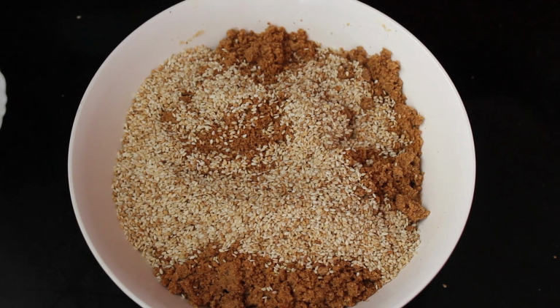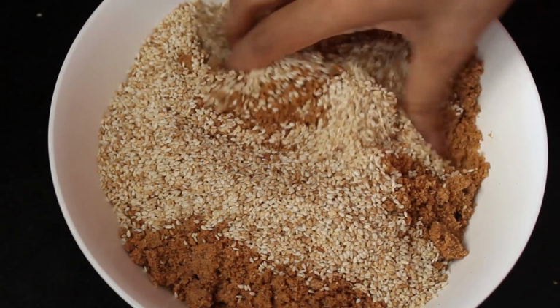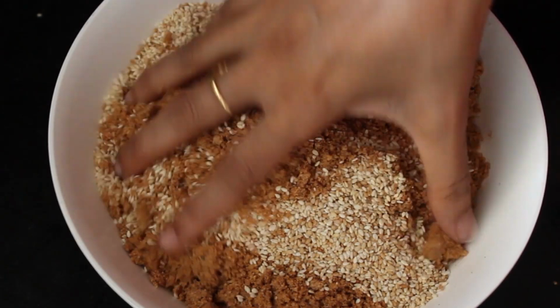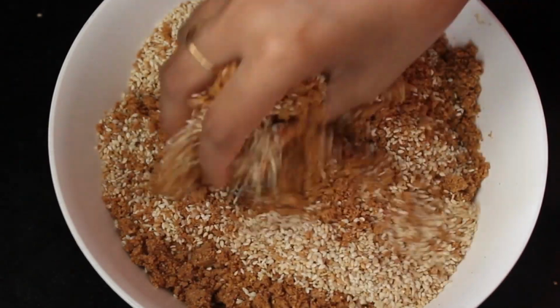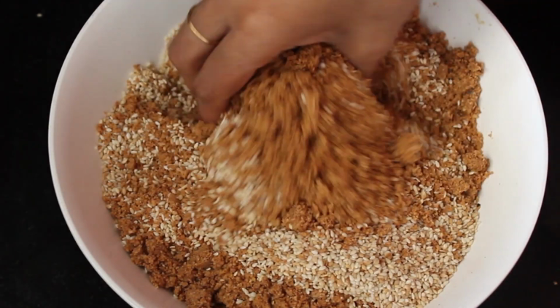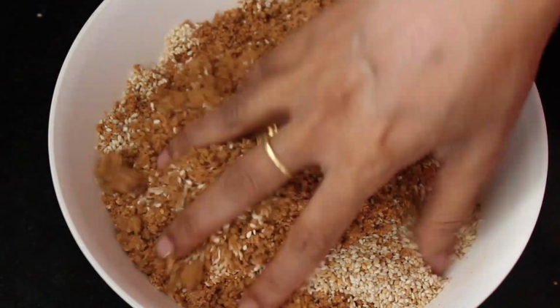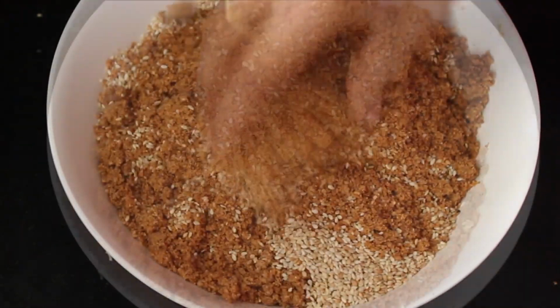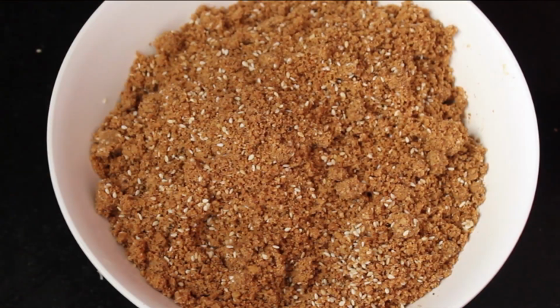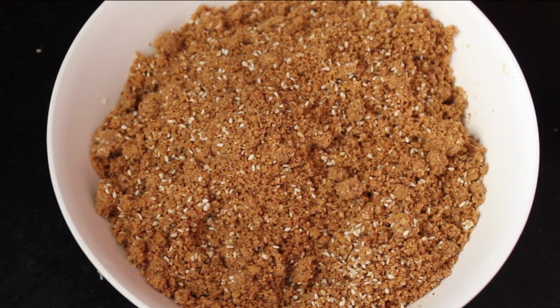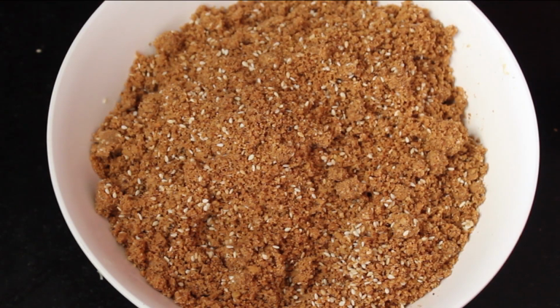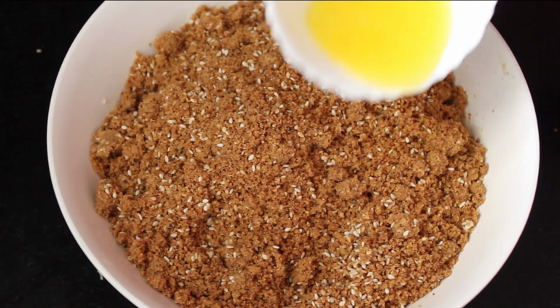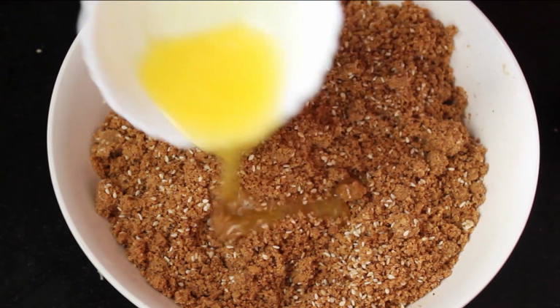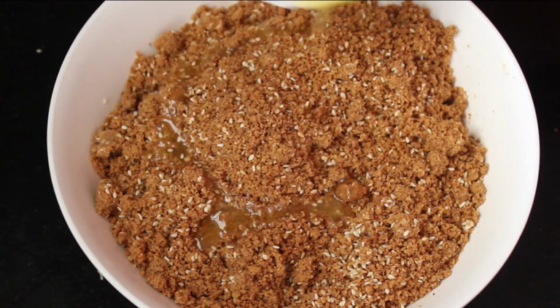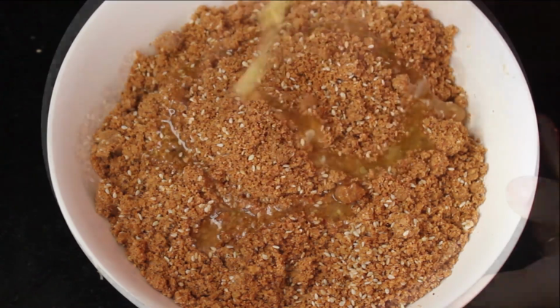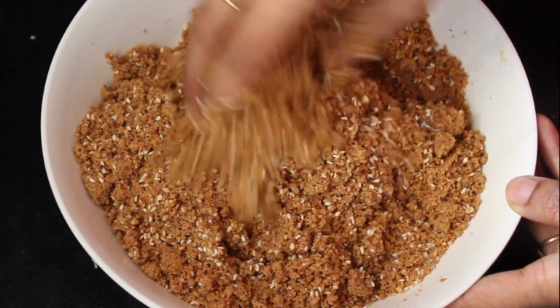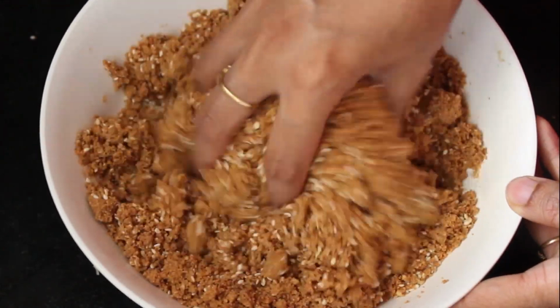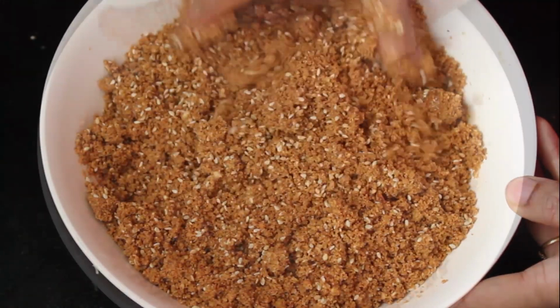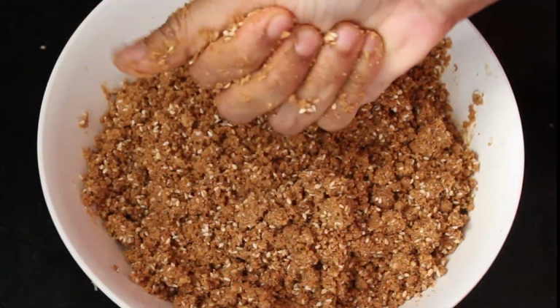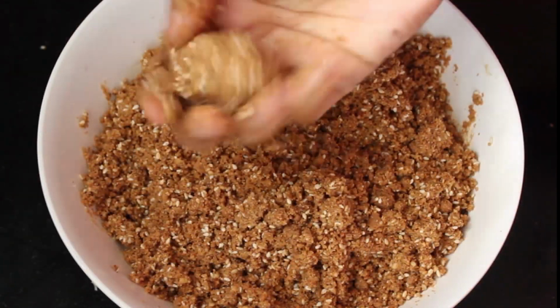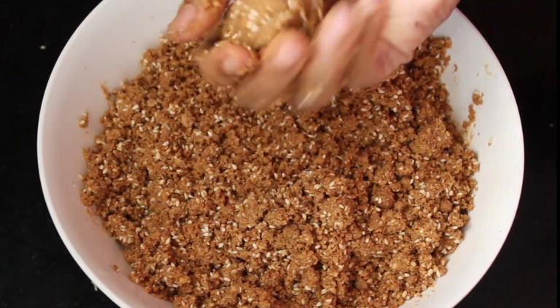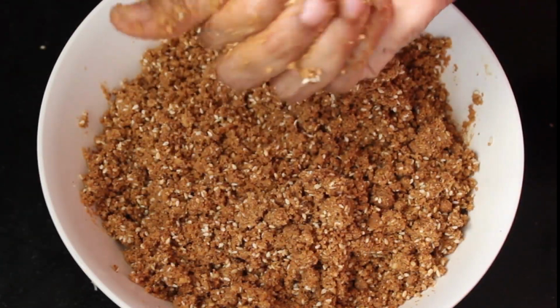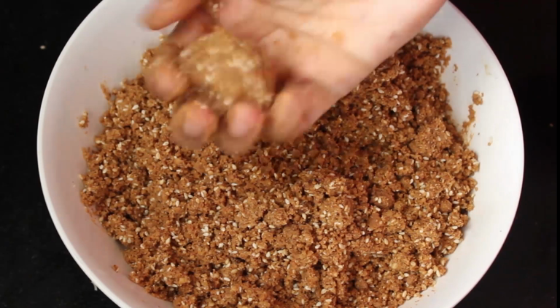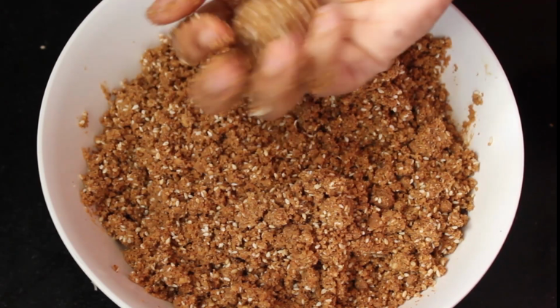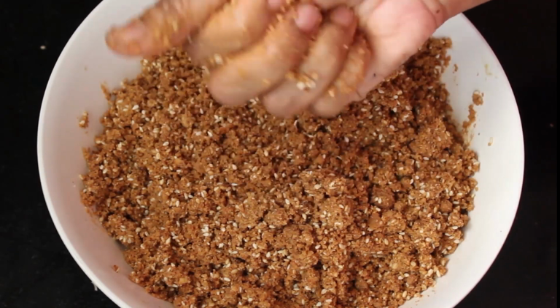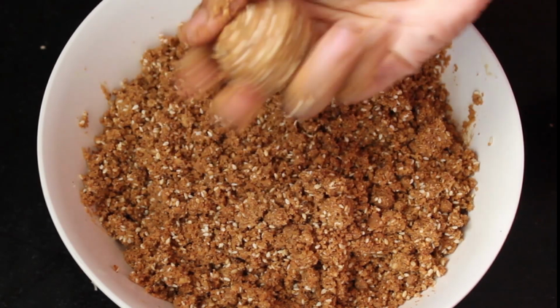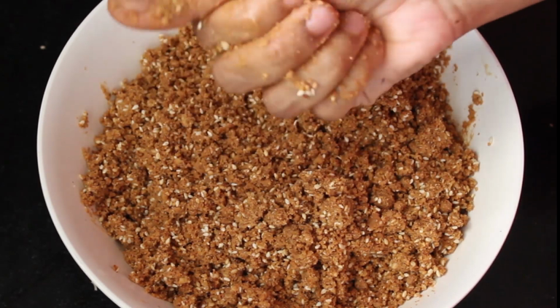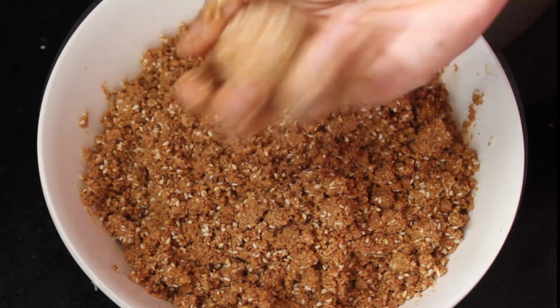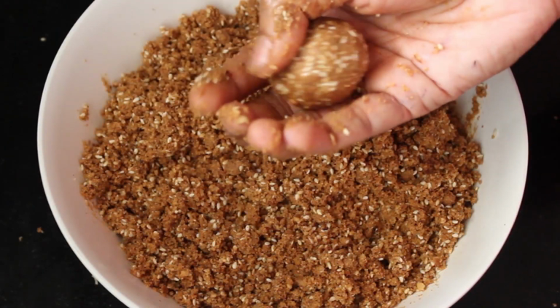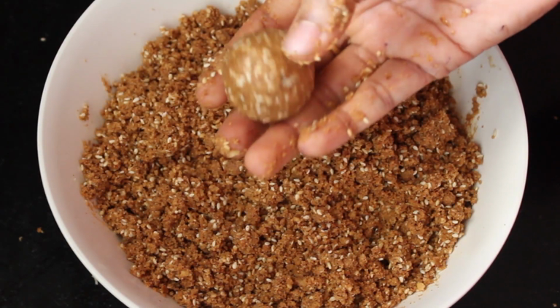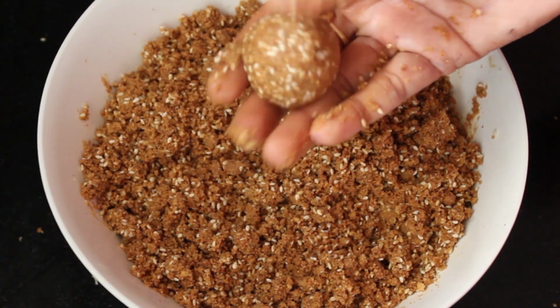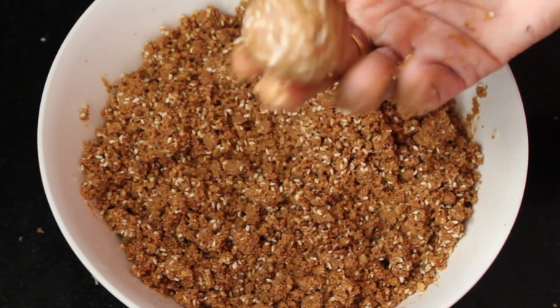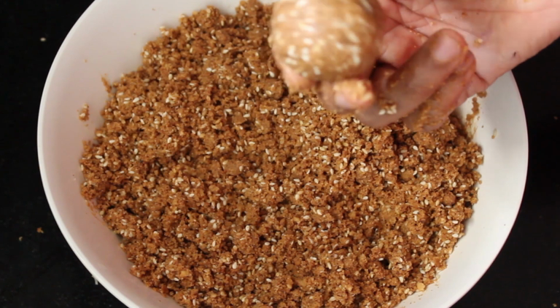To this add half cup of sesame seeds and 1-2 tablespoons of melted ghee, and mix well. Take small portions from it and roll into a ball. The second variation of laddu is ready.